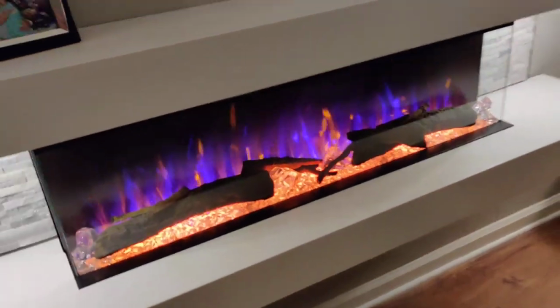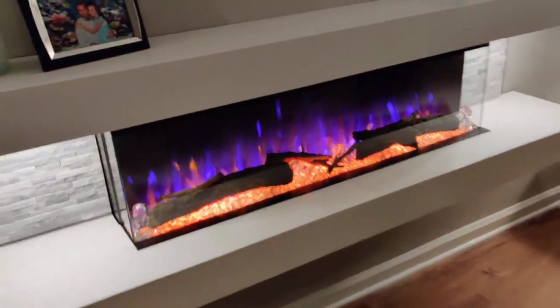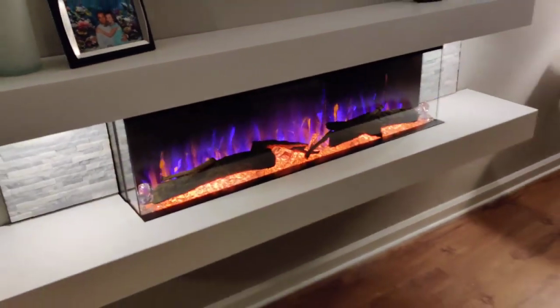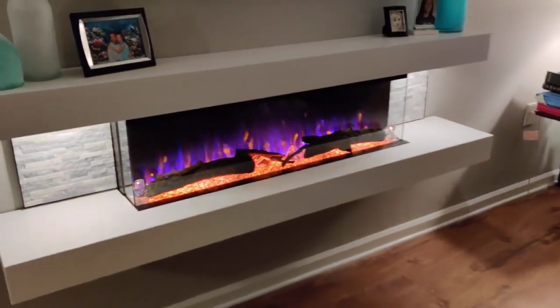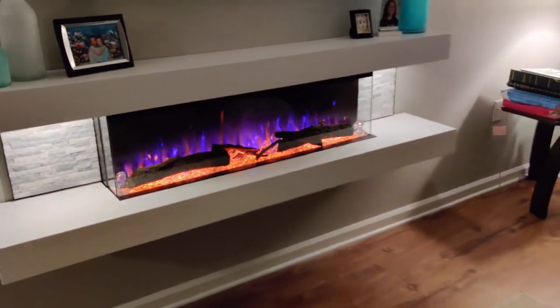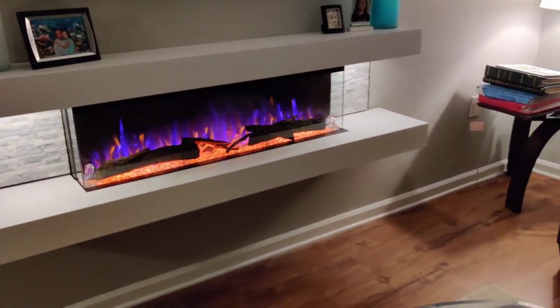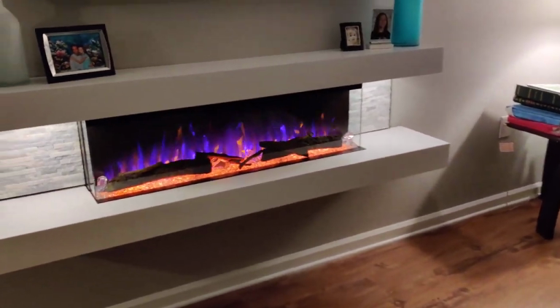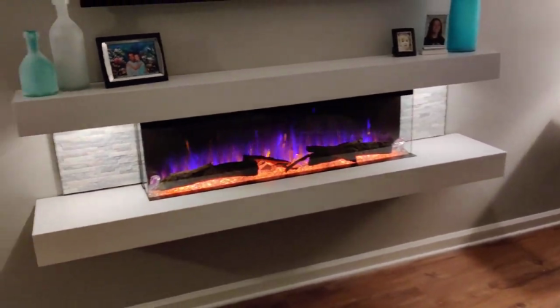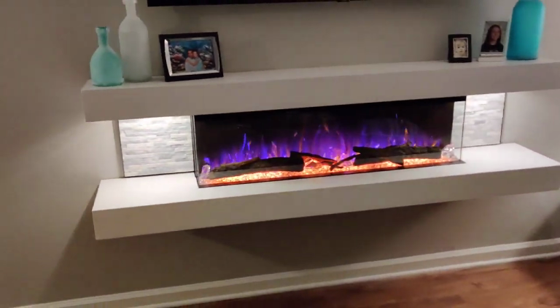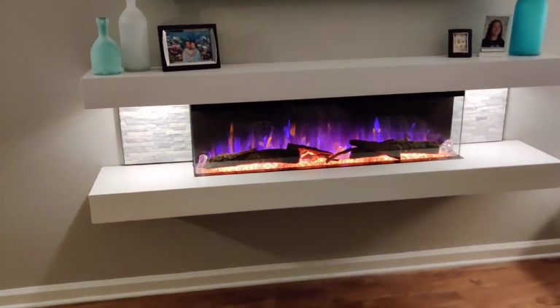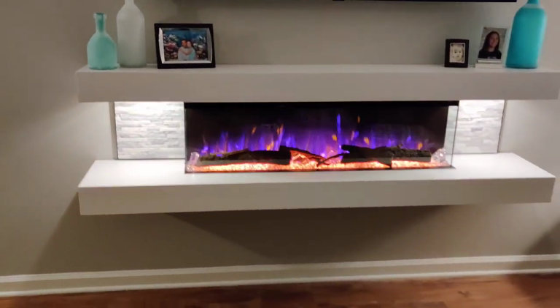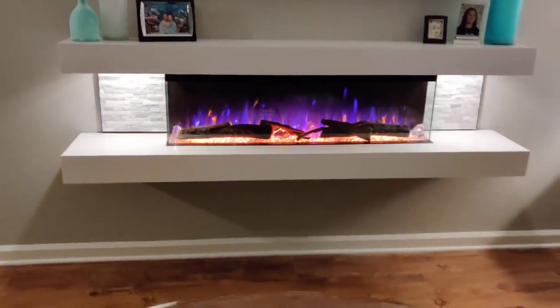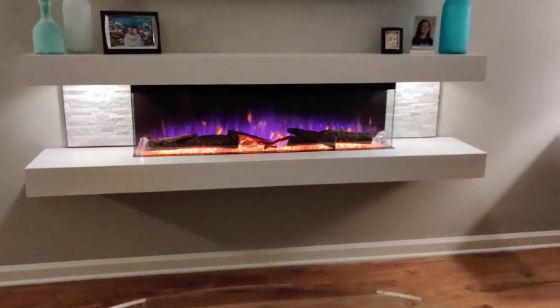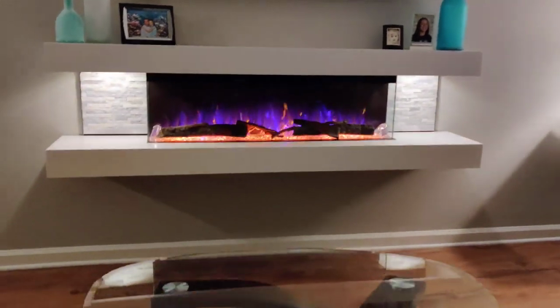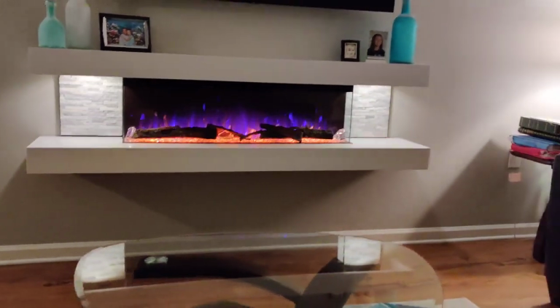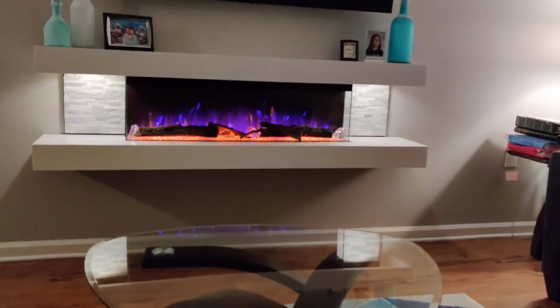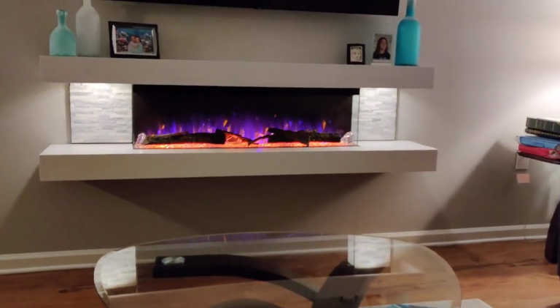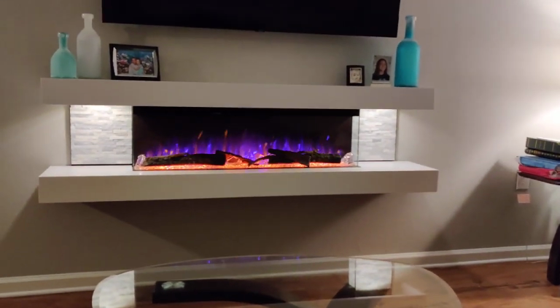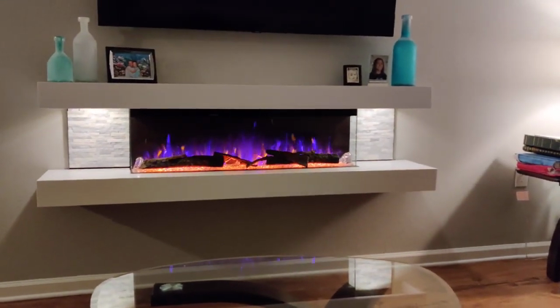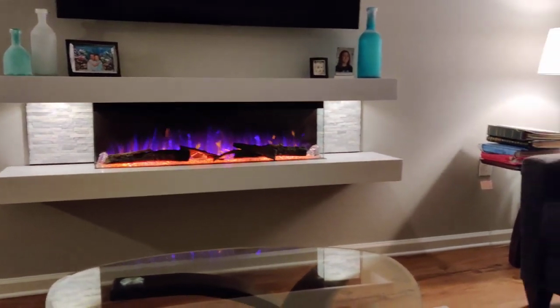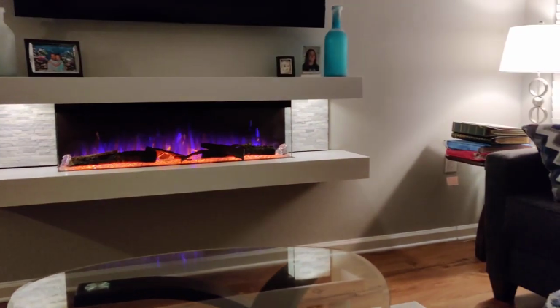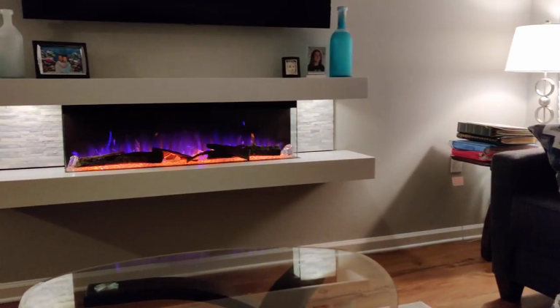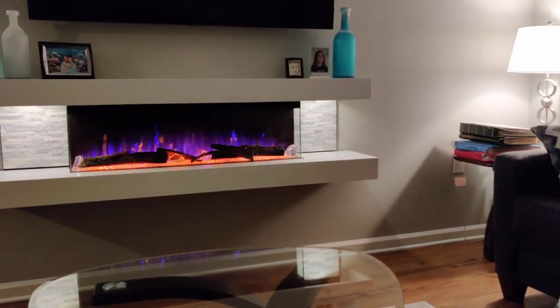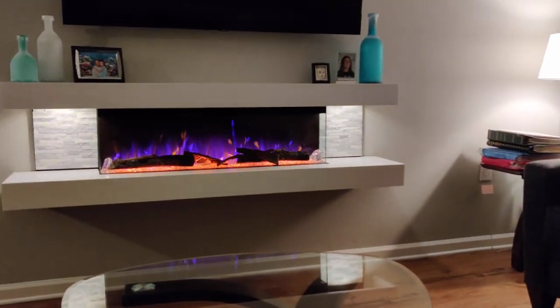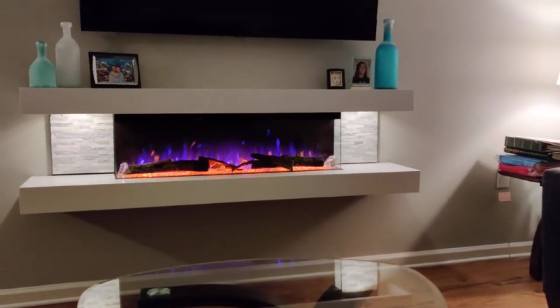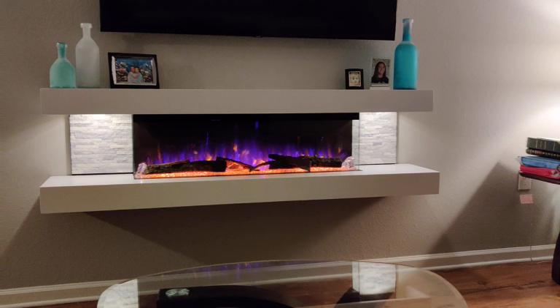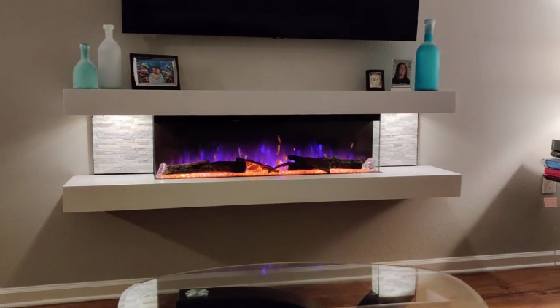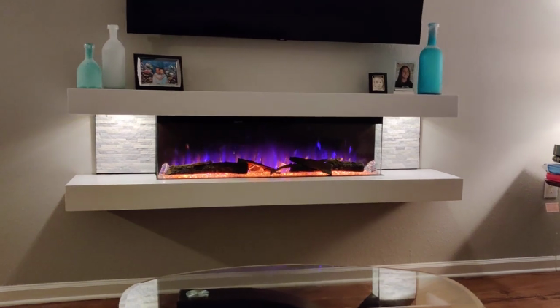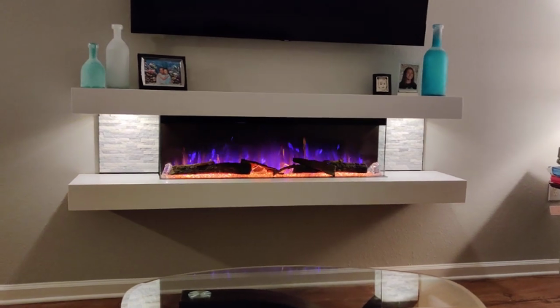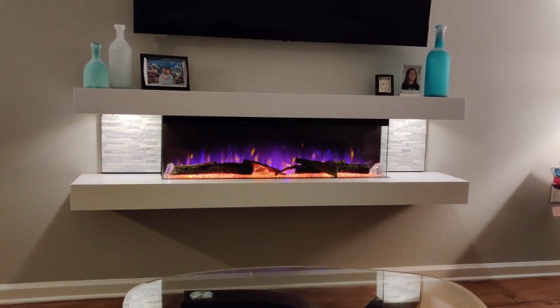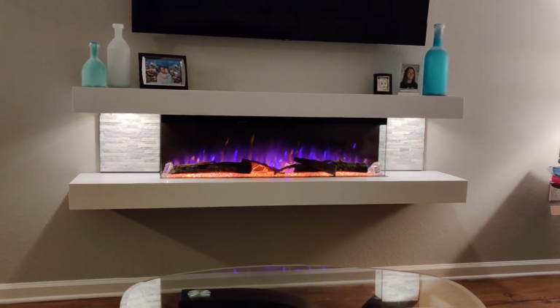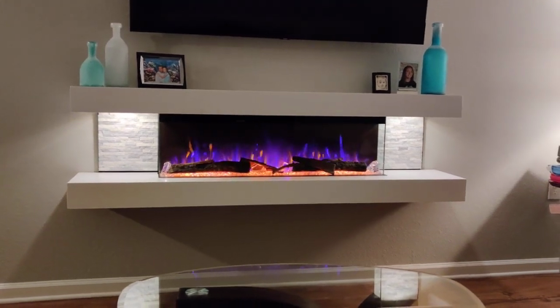All of my cables are hidden underneath the fireplace, as well as my modem. There's a lot of room underneath the fireplace to anchor all your cables and such.